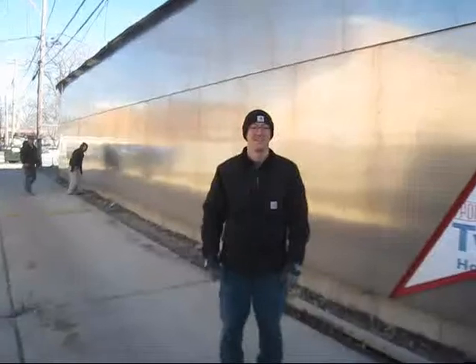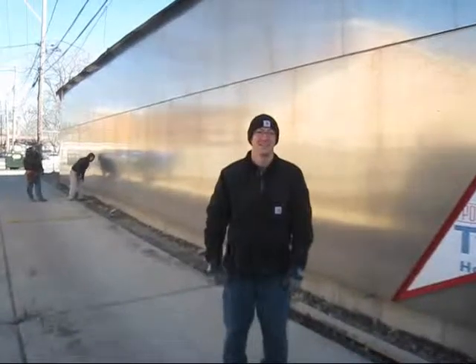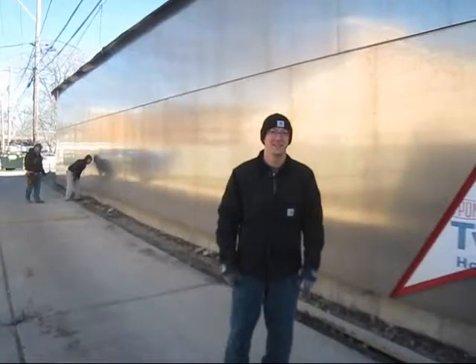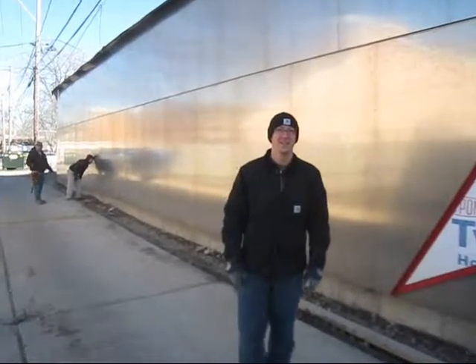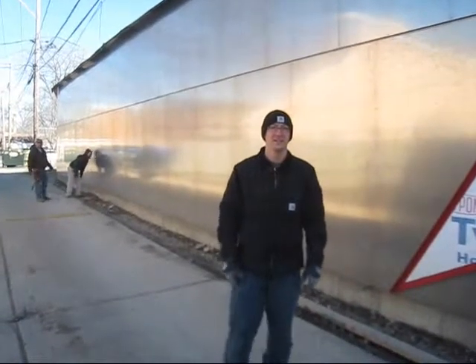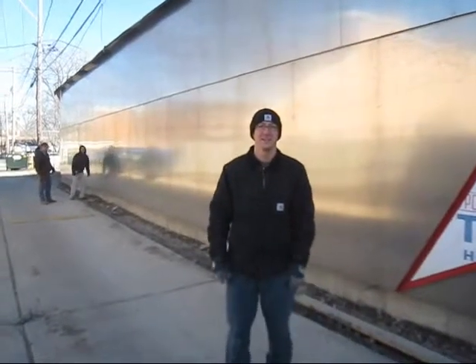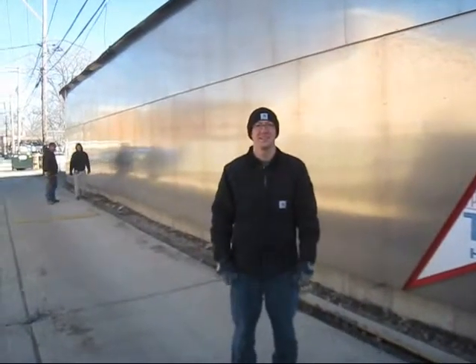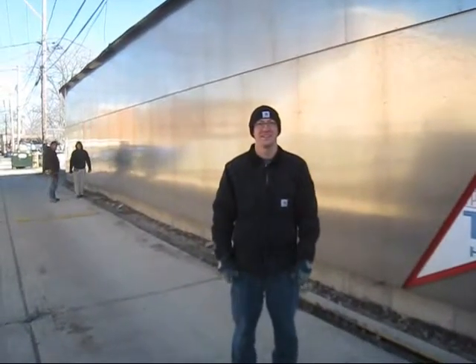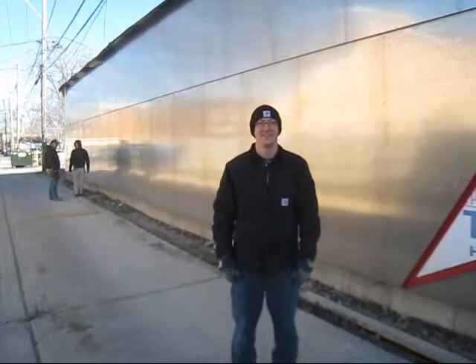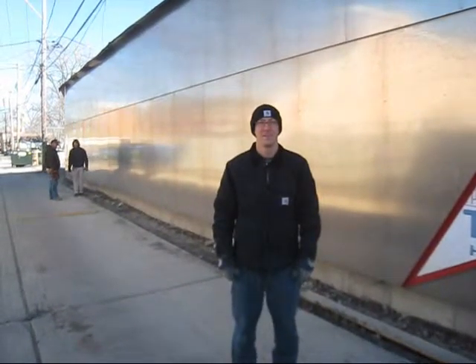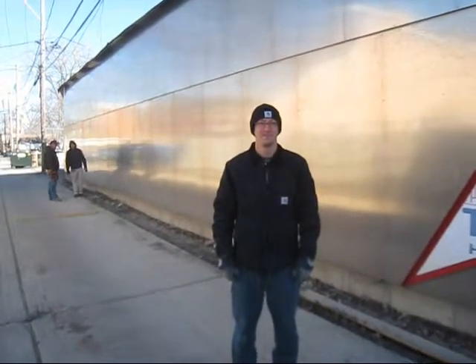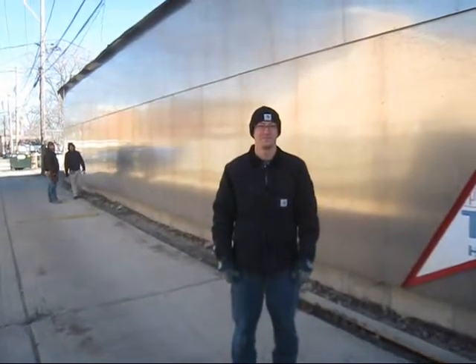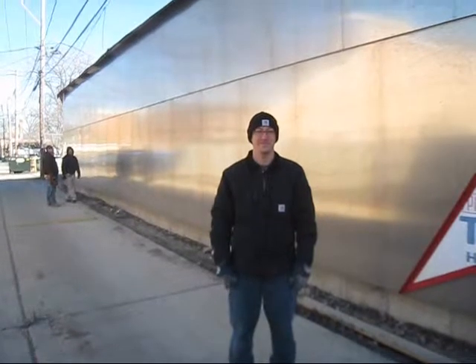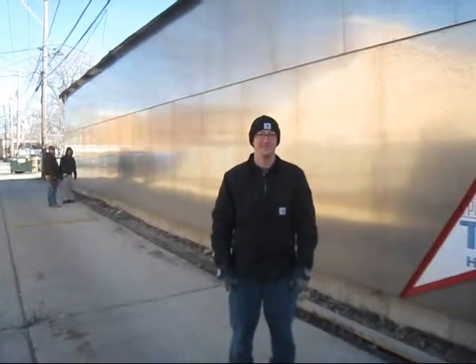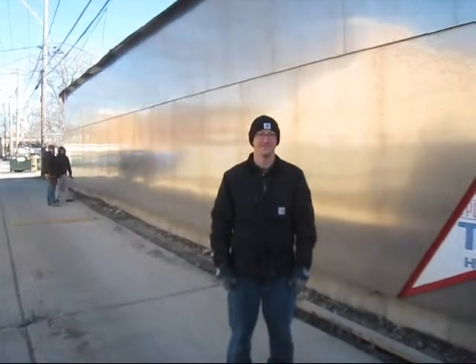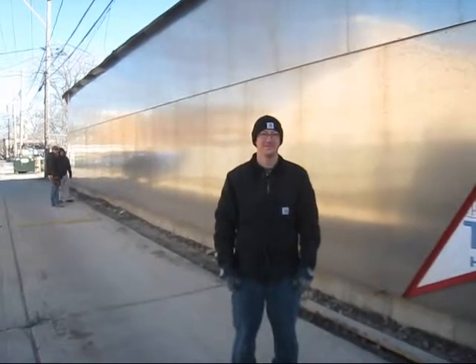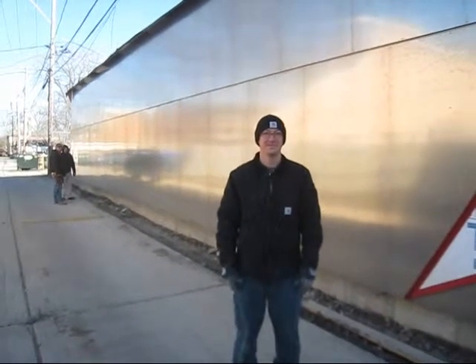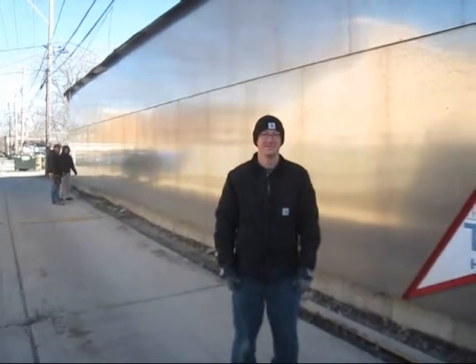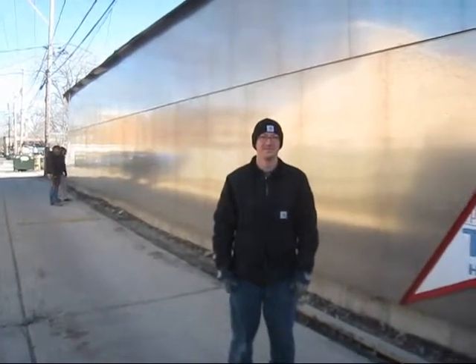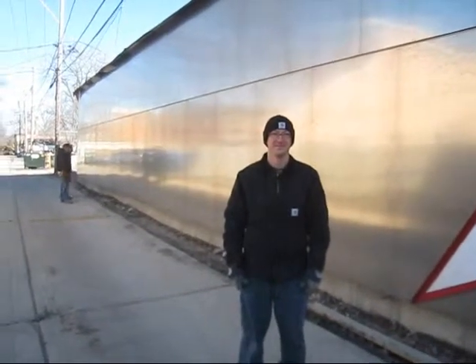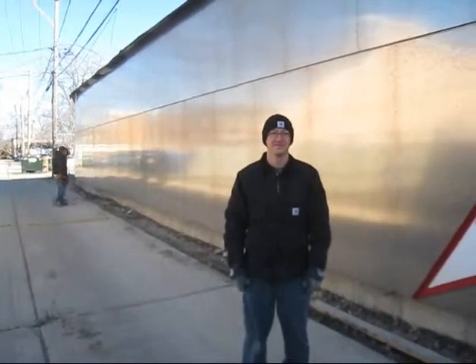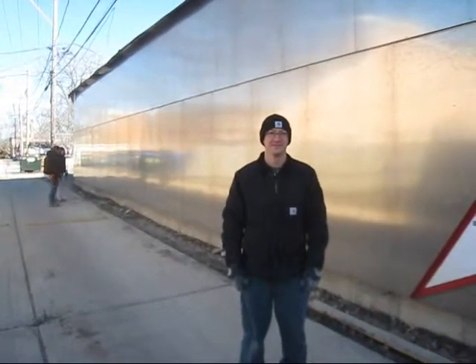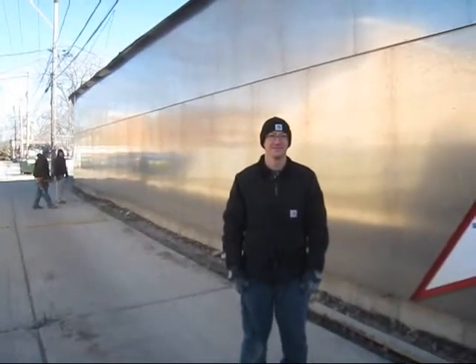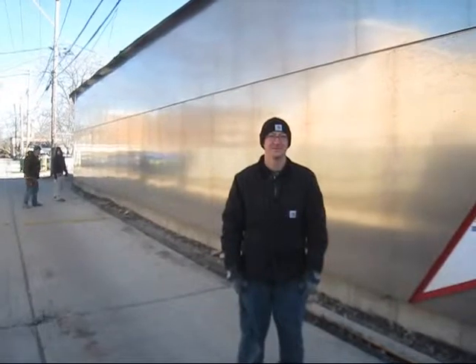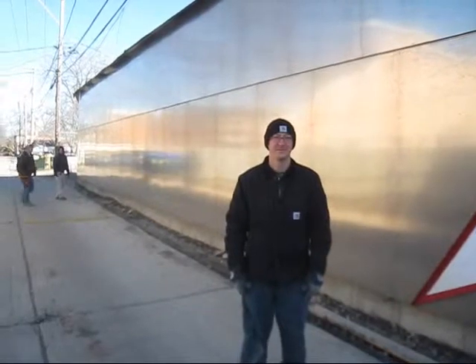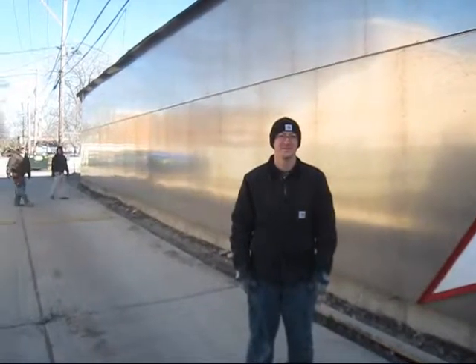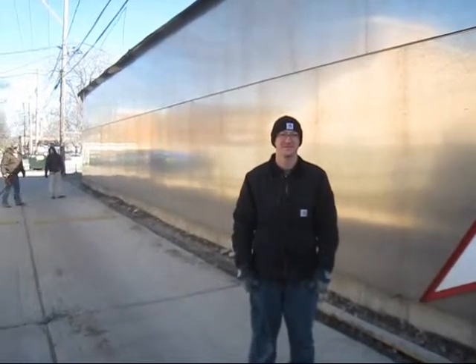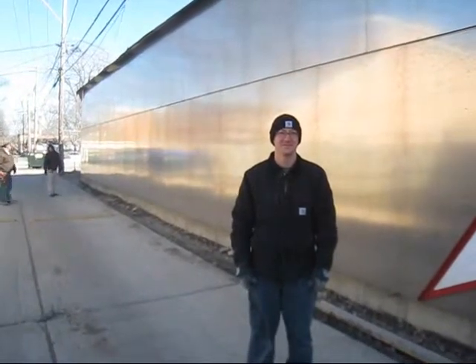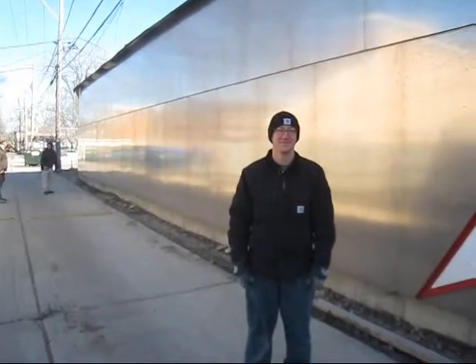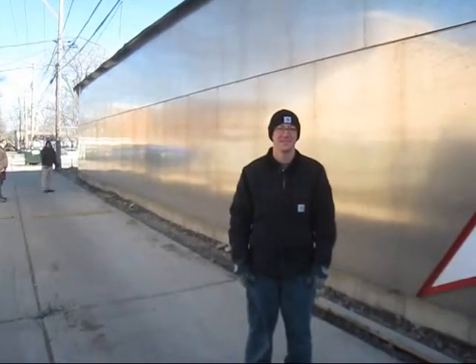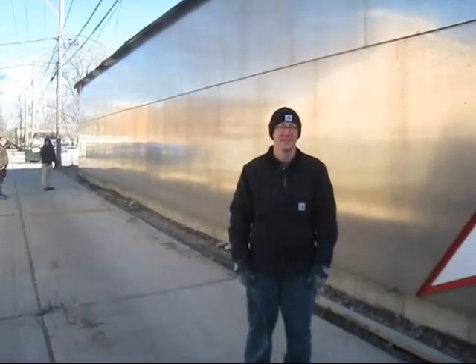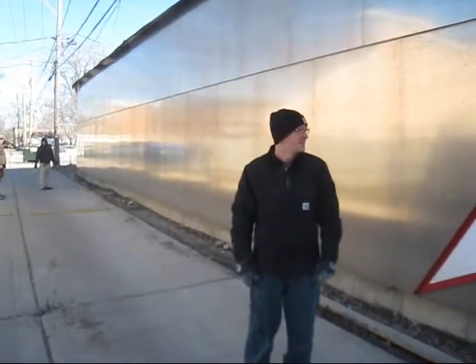It's the 2nd of March. It's cold out here, but we're working on the exterior skin at Christ Temple Missionary Baptist Church, and Matt's going to do his proverbial 'this is what we're doing' routine. Go ahead, Matt.